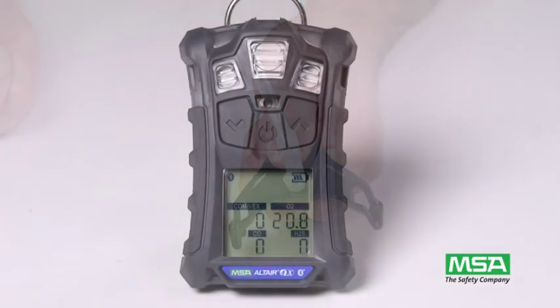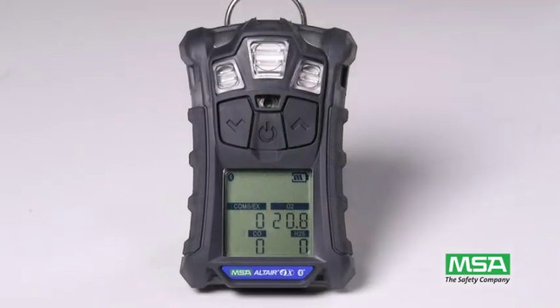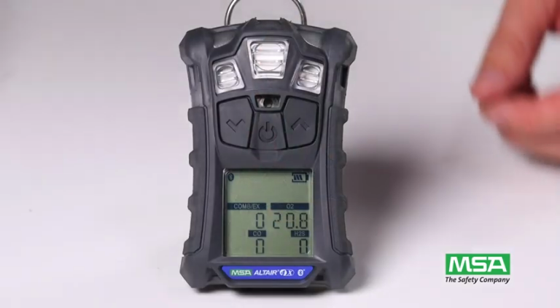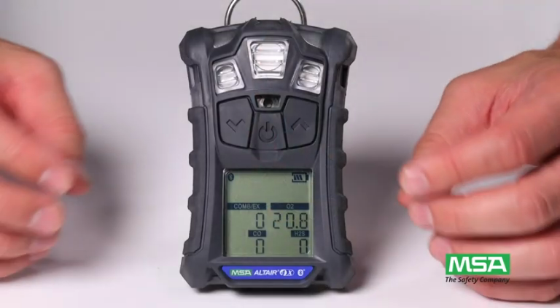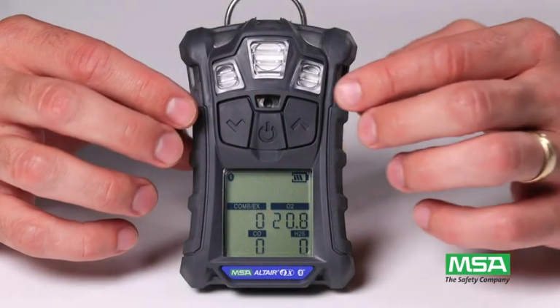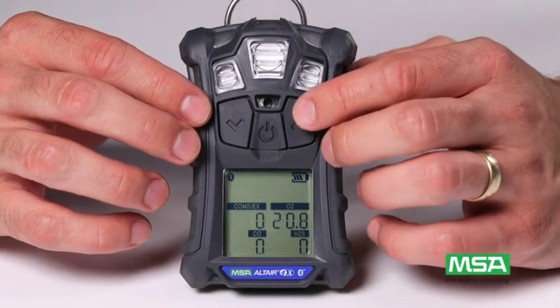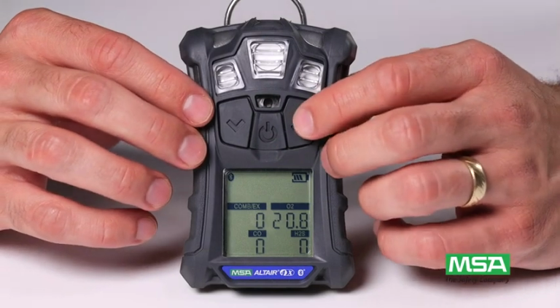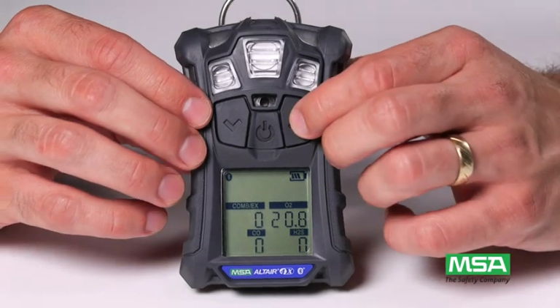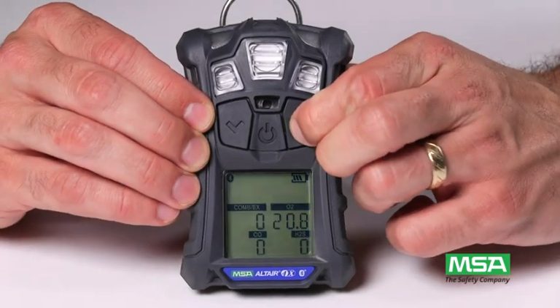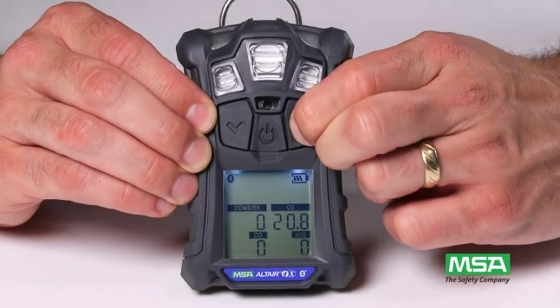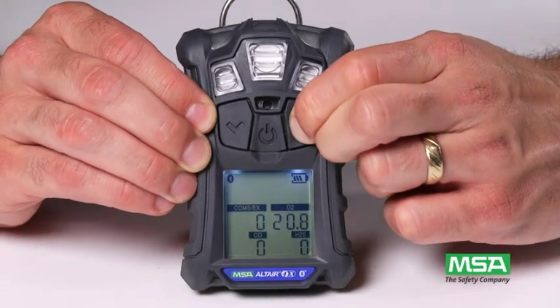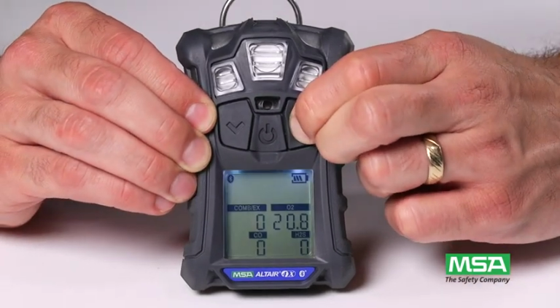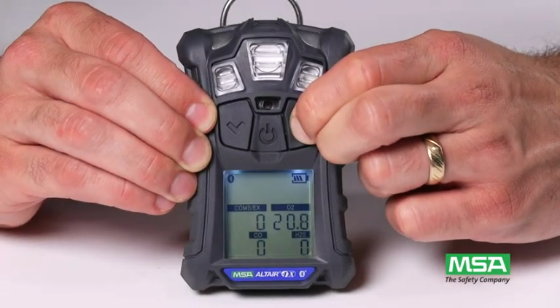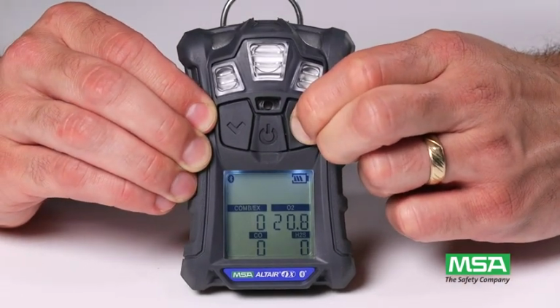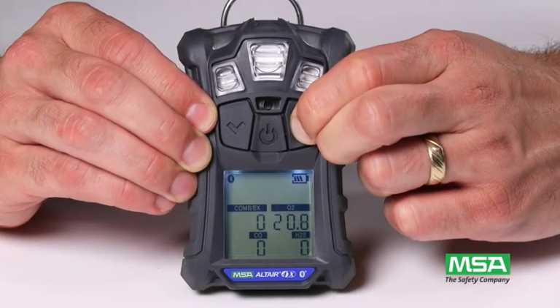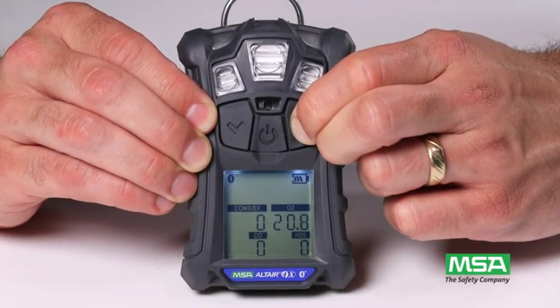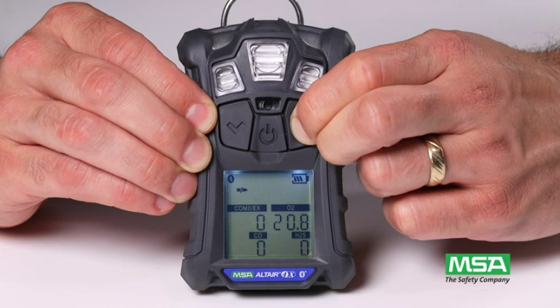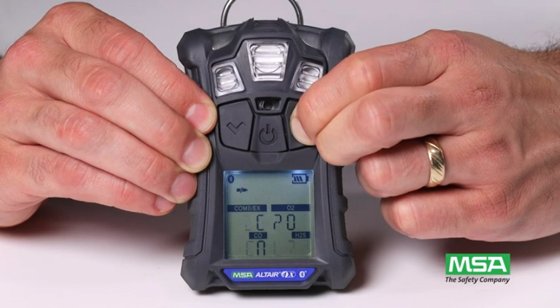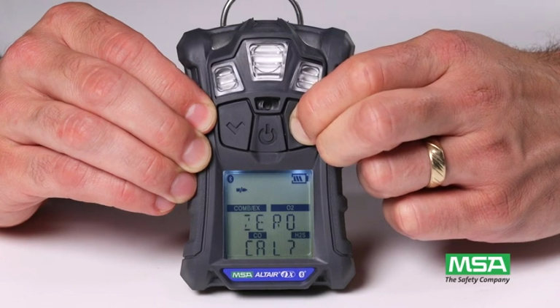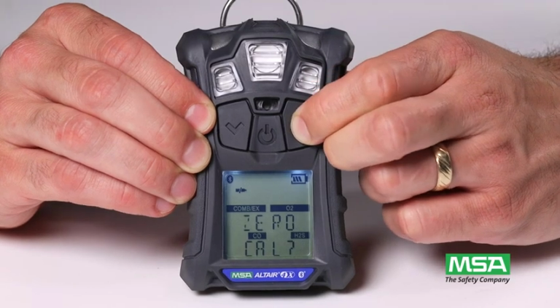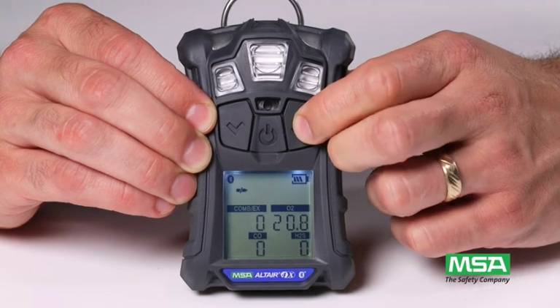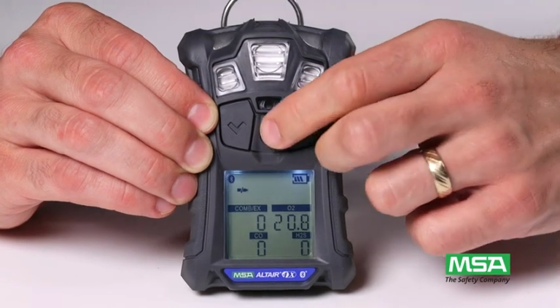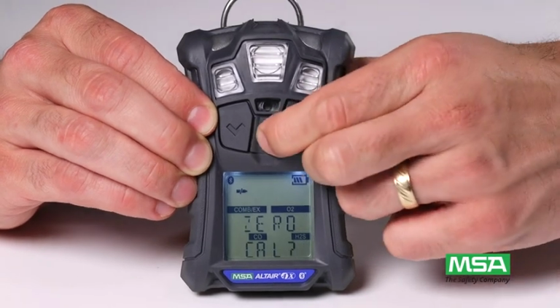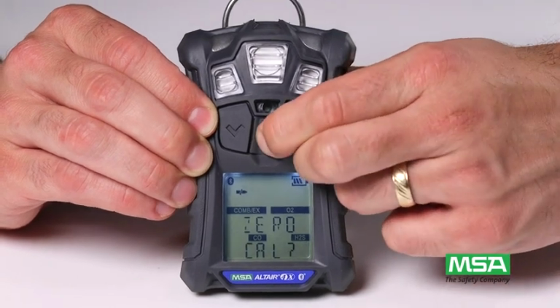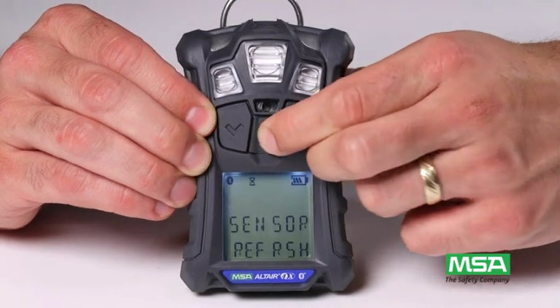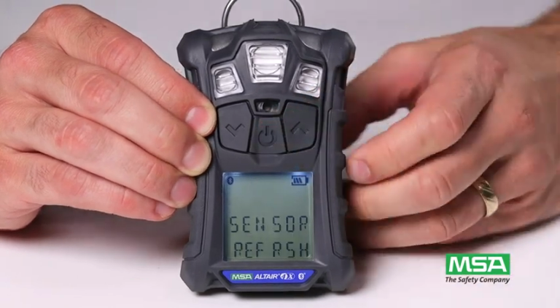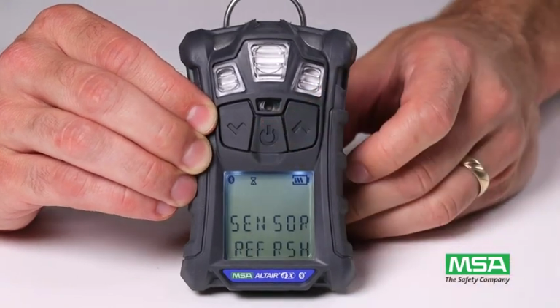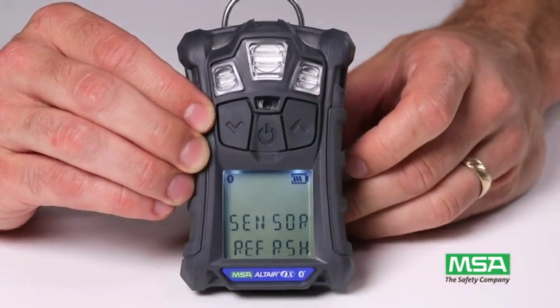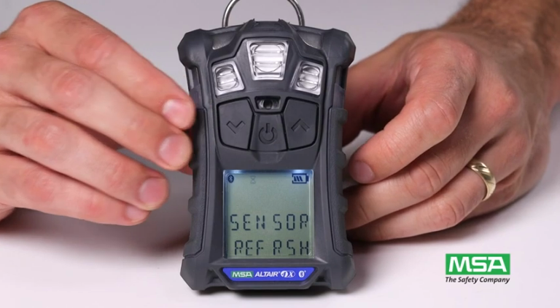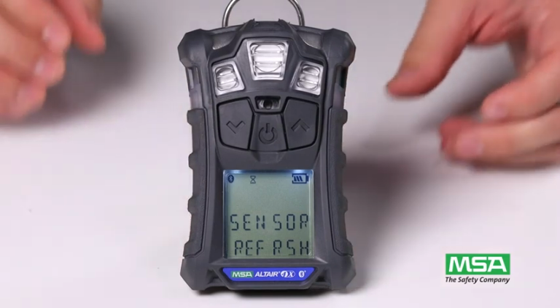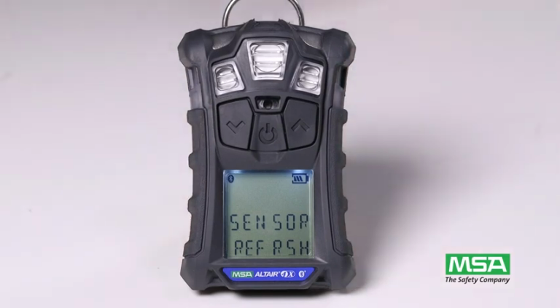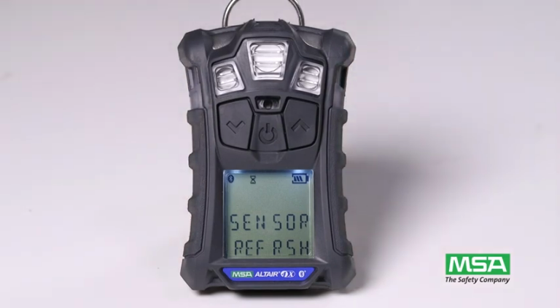While the instrument is in normal operating mode, press the up arrow button for 3 seconds until '0 cal' displays on screen. Next, press the center button to begin calibration.